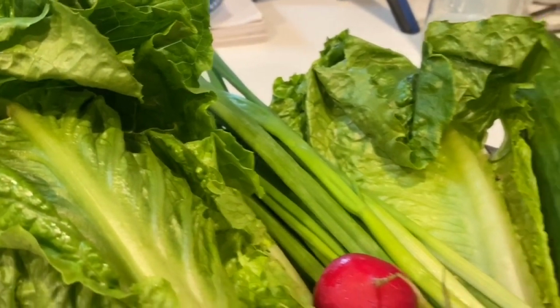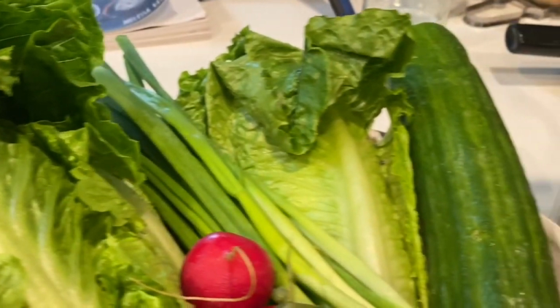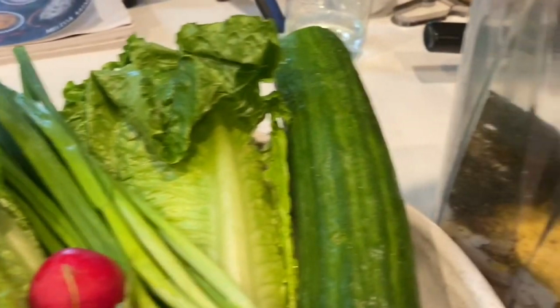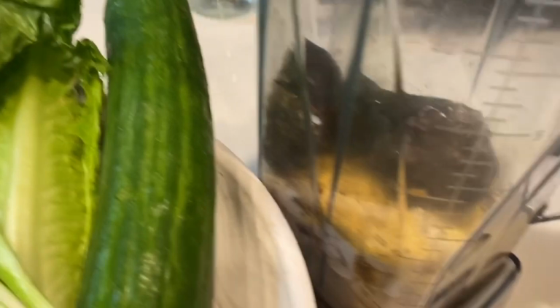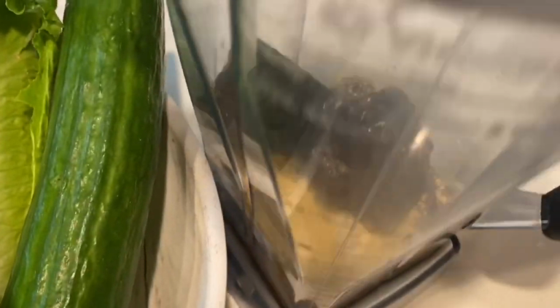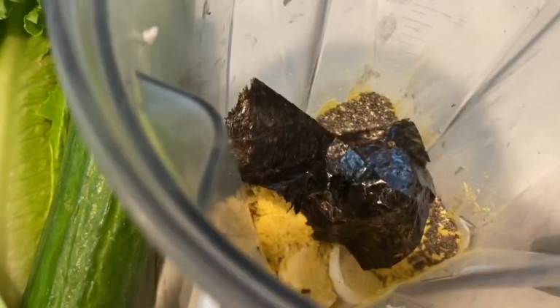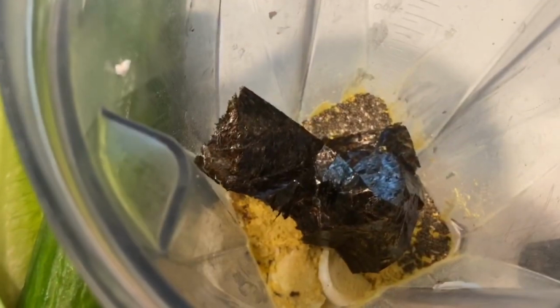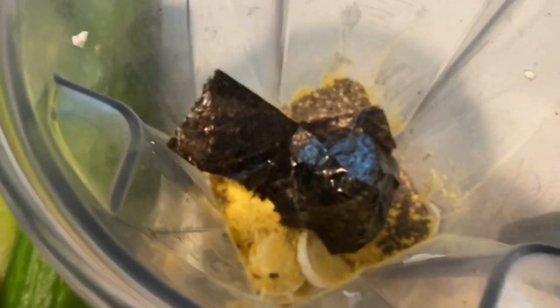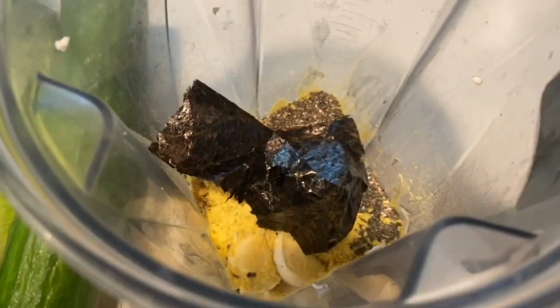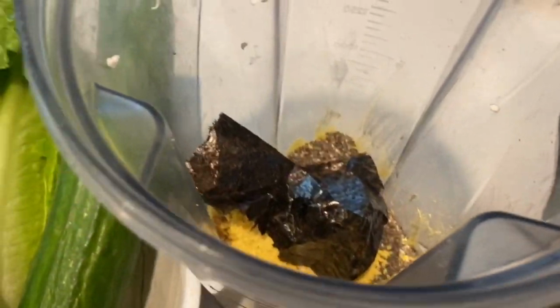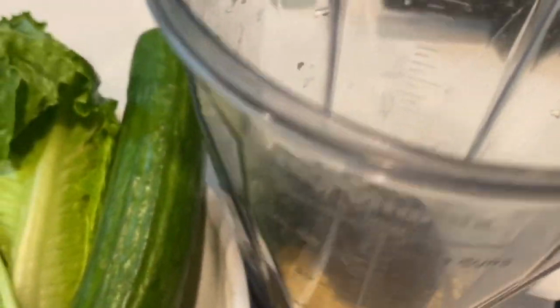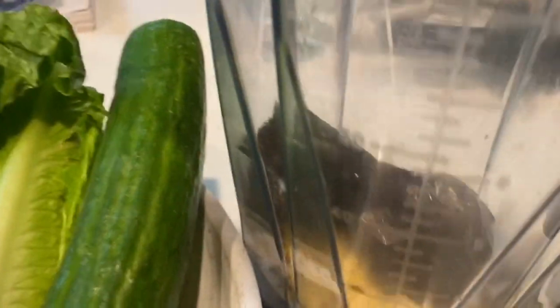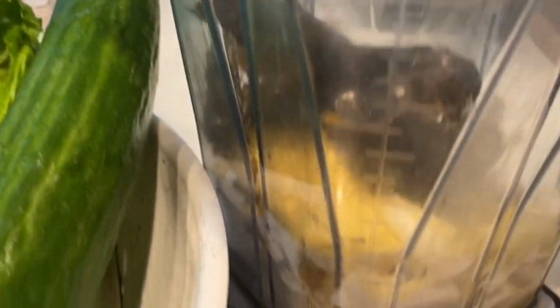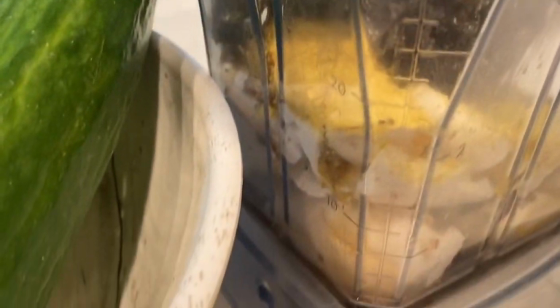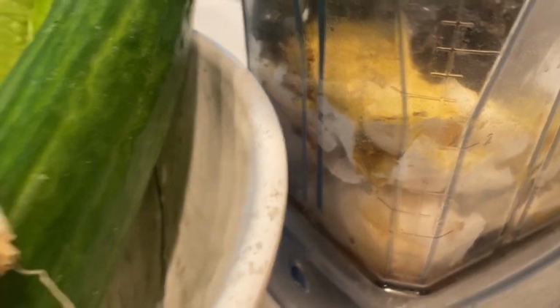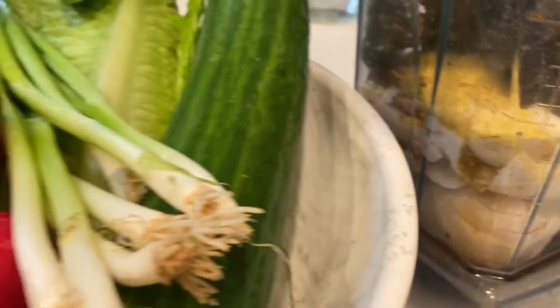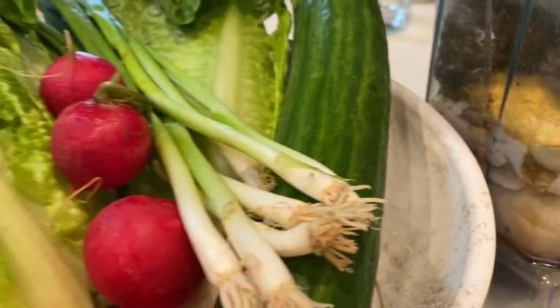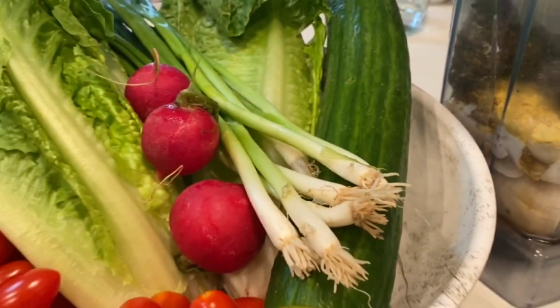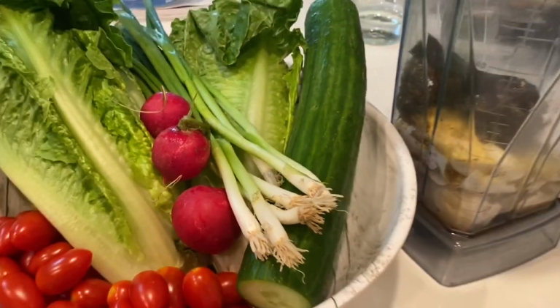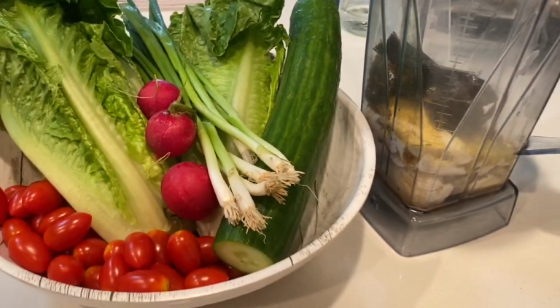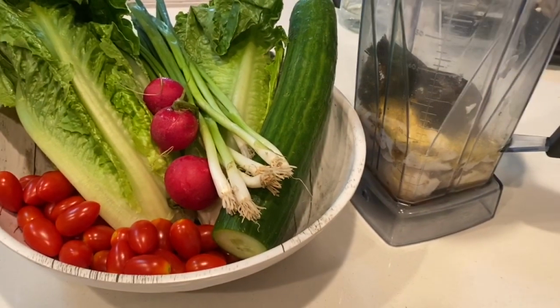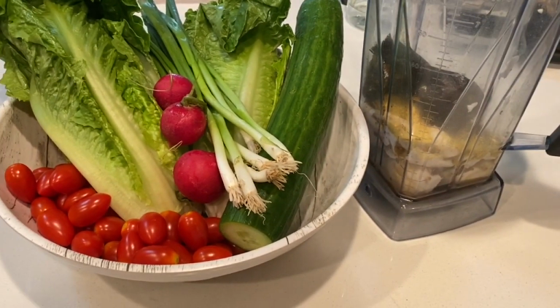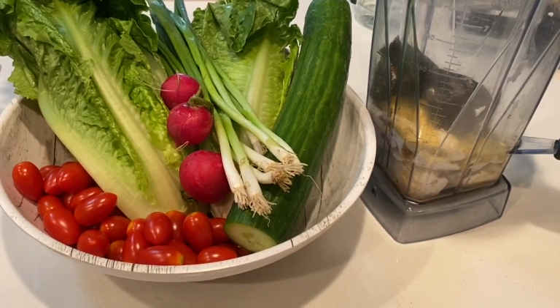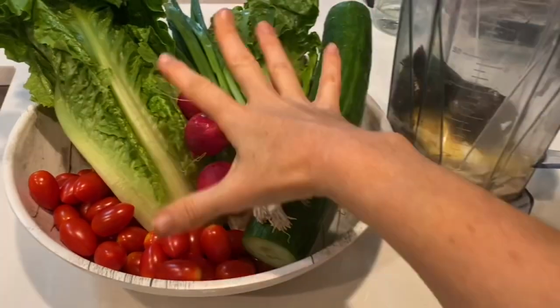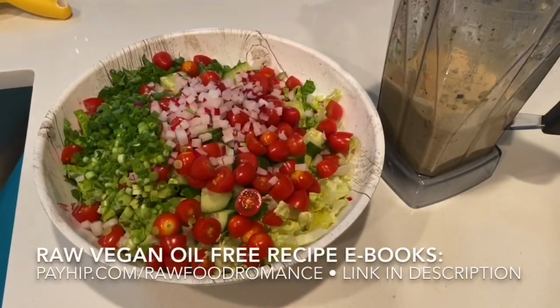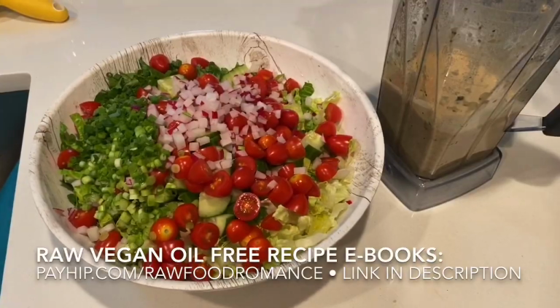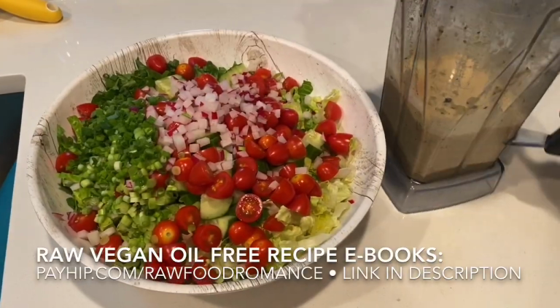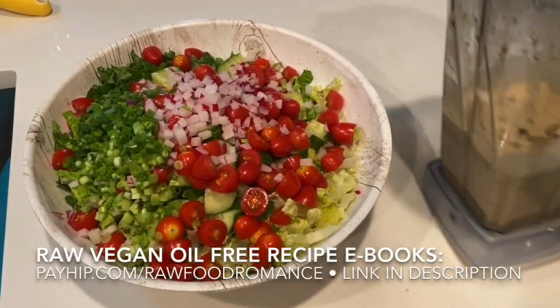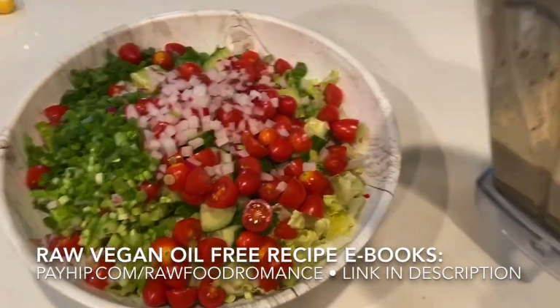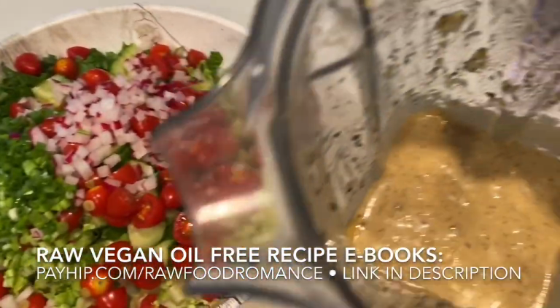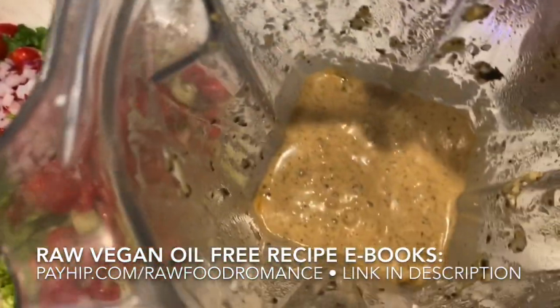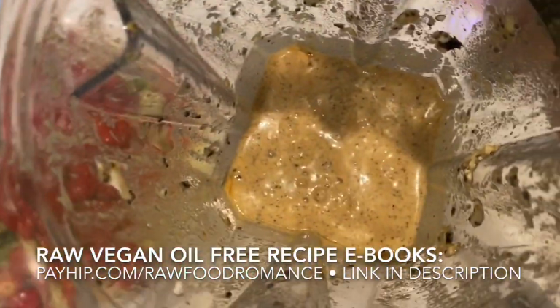This salad was delicious, one of my favorites. It's a miso caesar dressing — you can find the recipe in my dips and dressings book. I put chia seeds in this one this time and some nori. Chopped it all up and drizzled the dressing.